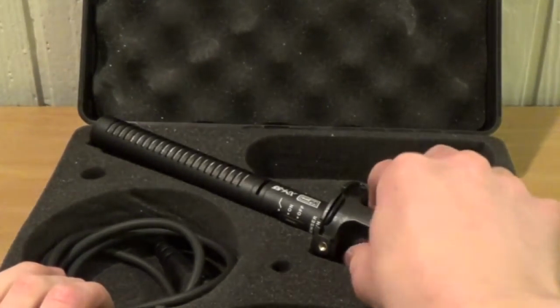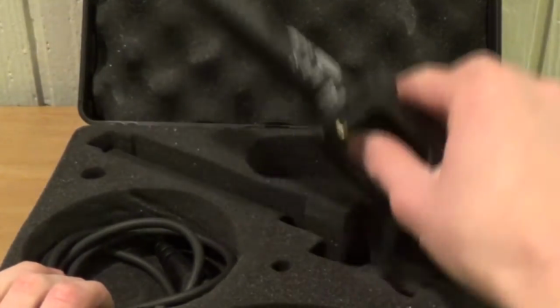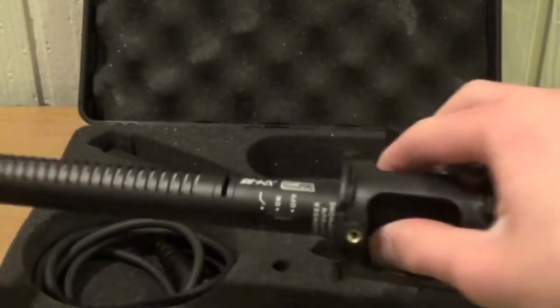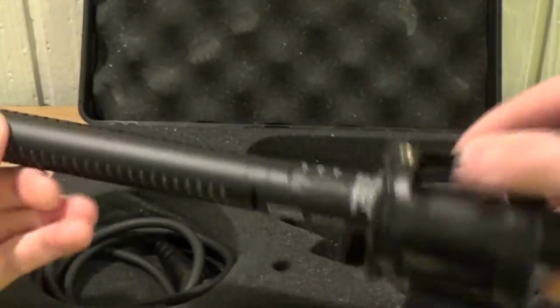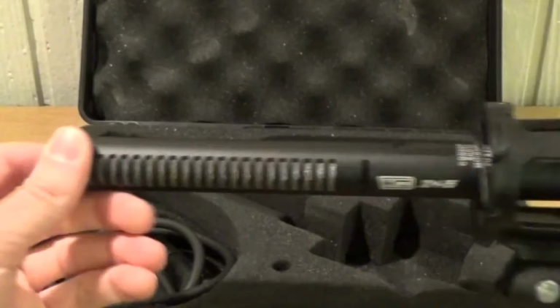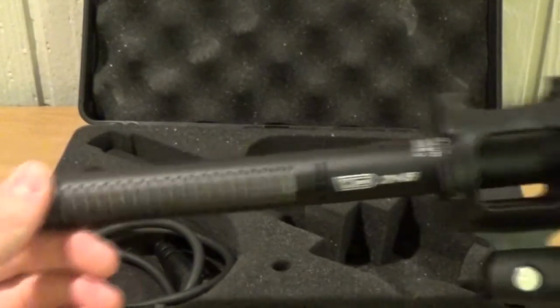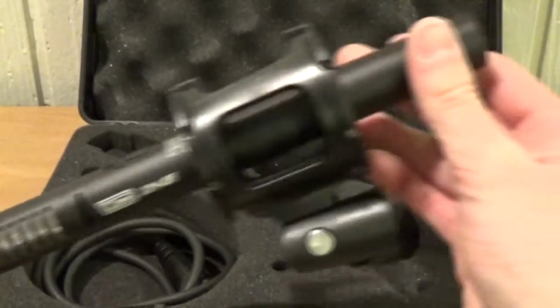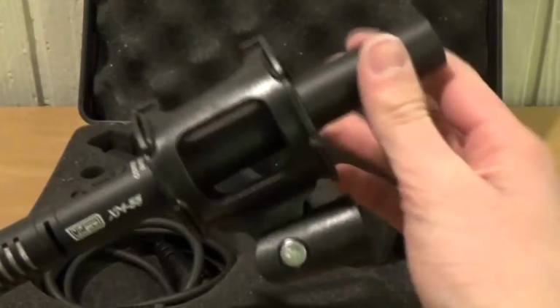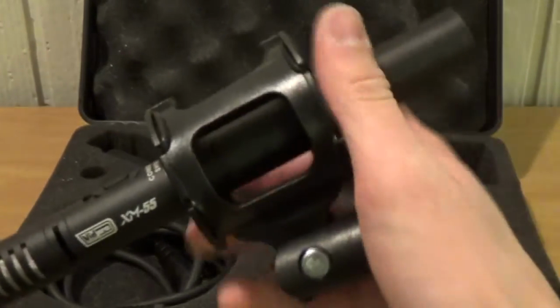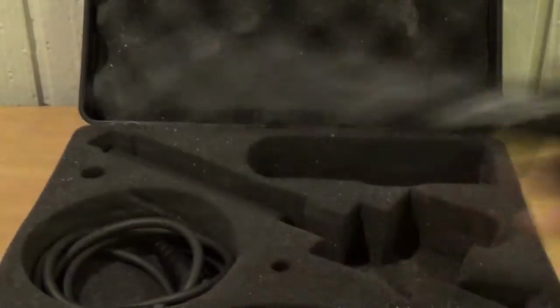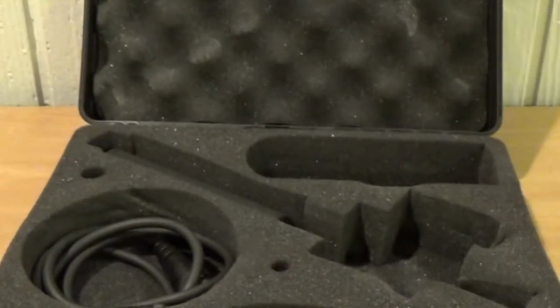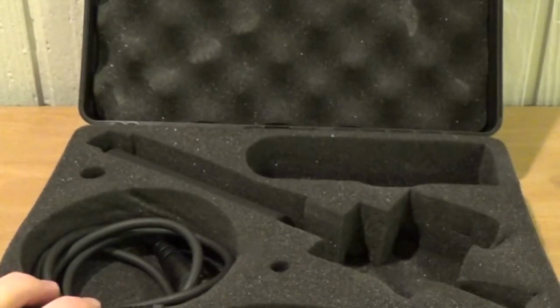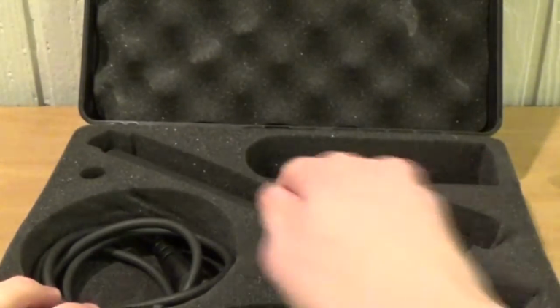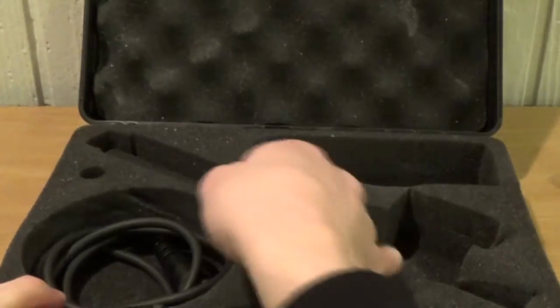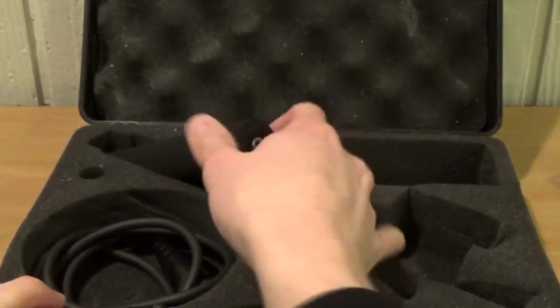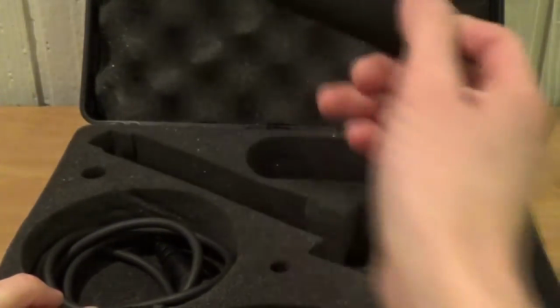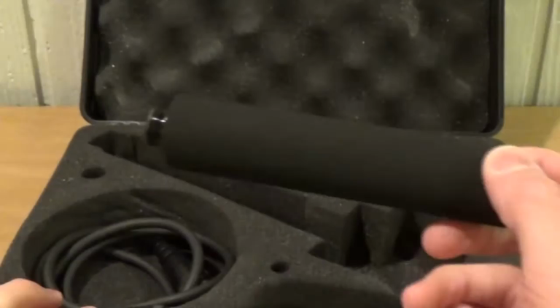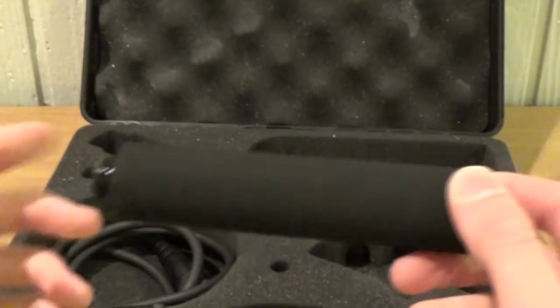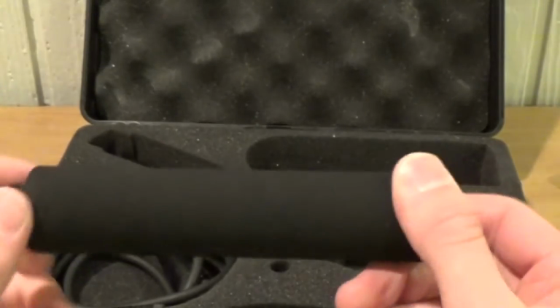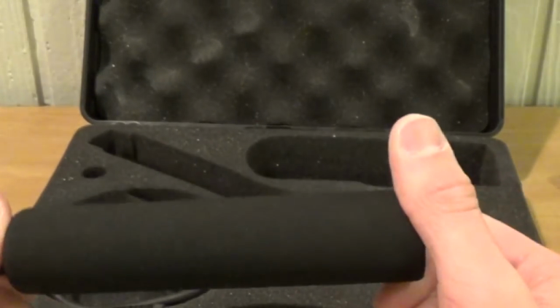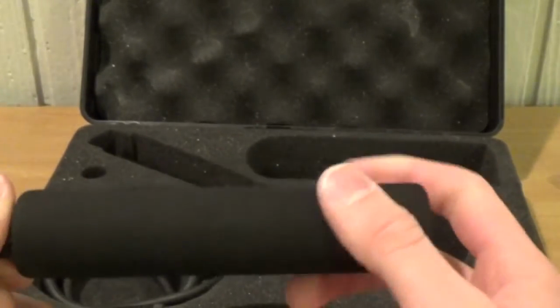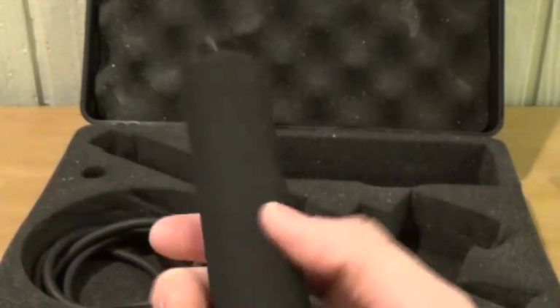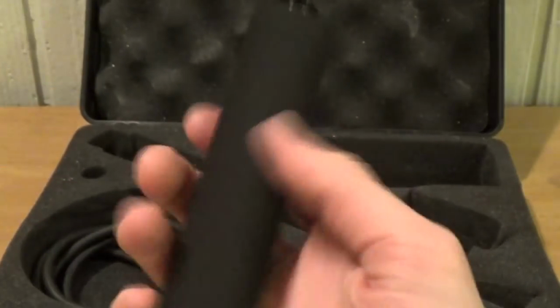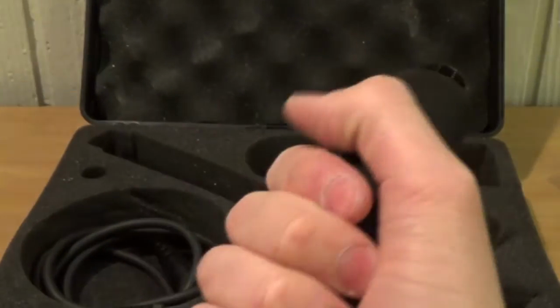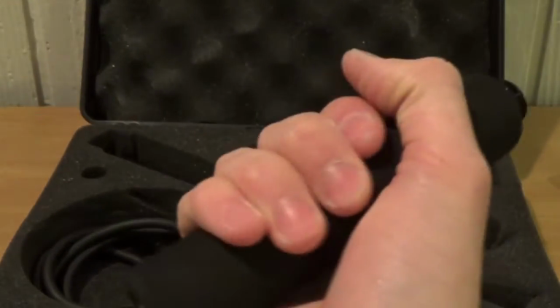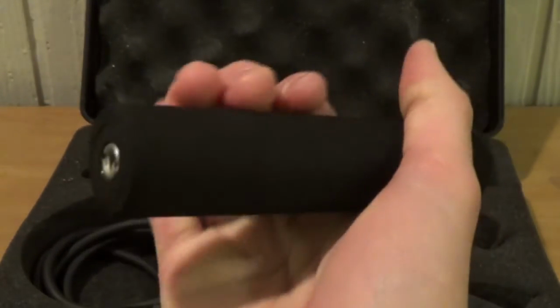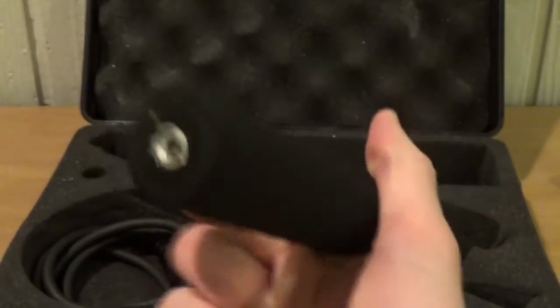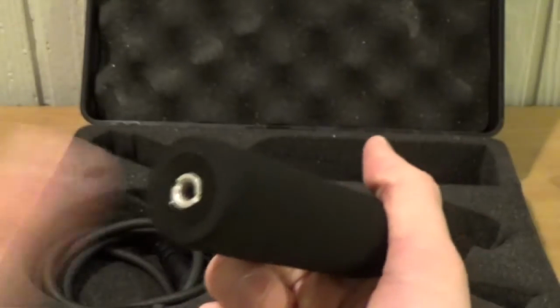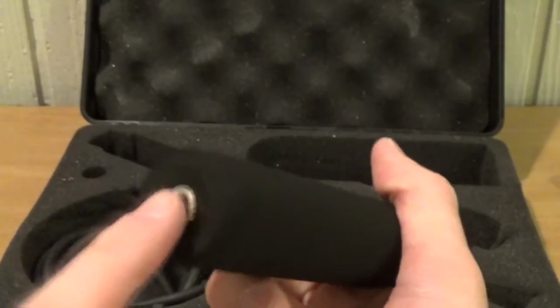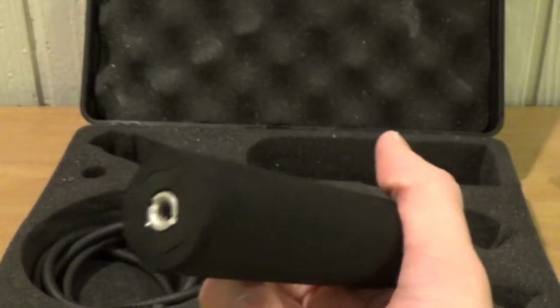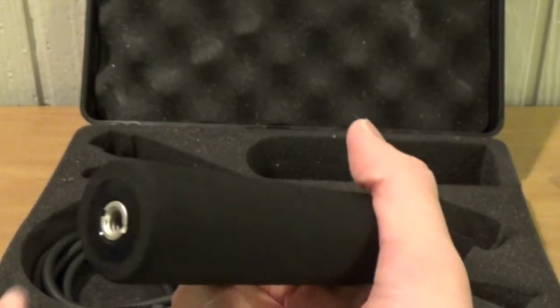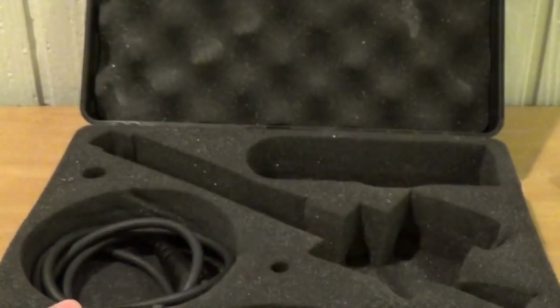And then here we have the microphone itself with the shock mount. And then here we have a grip, which I don't use that much honestly. I don't really see the purpose of this, but you can attach an extension to it if you wish.